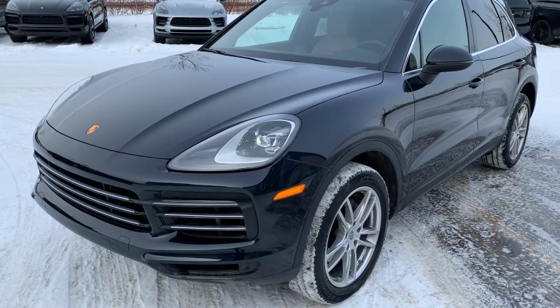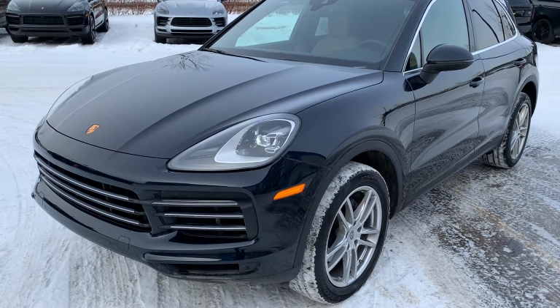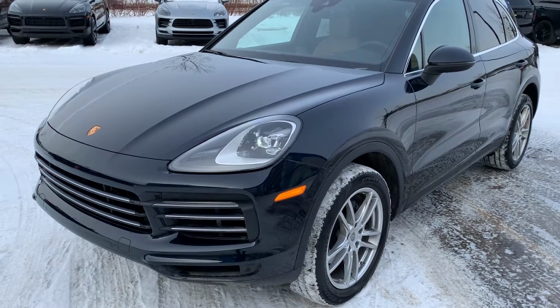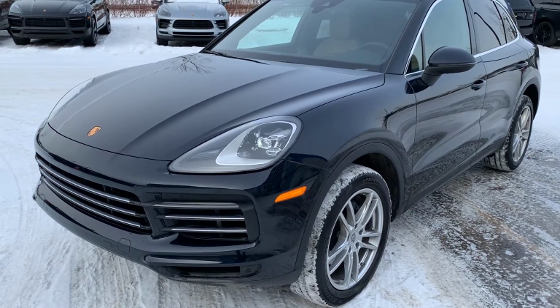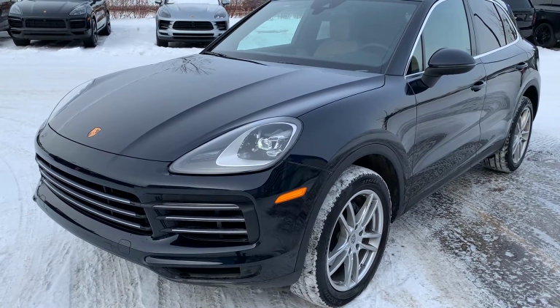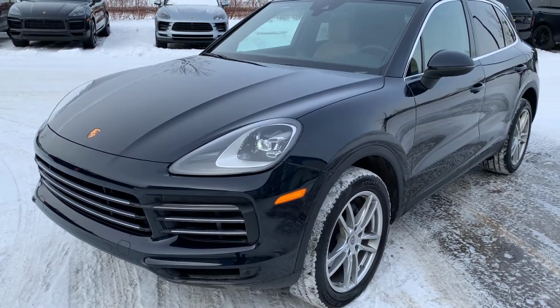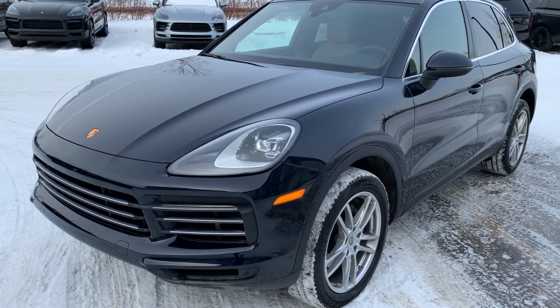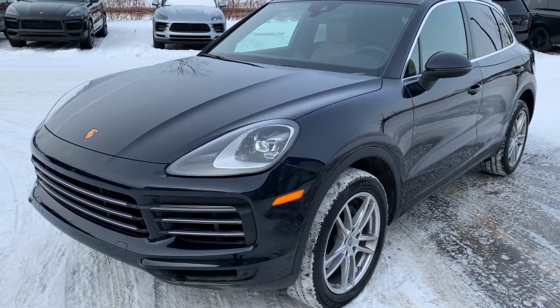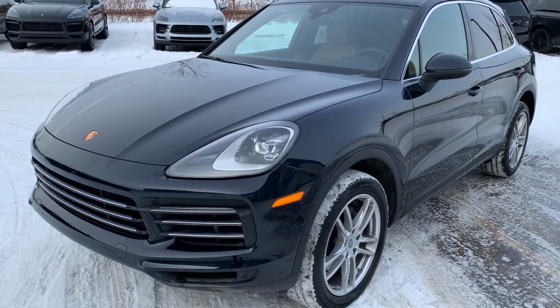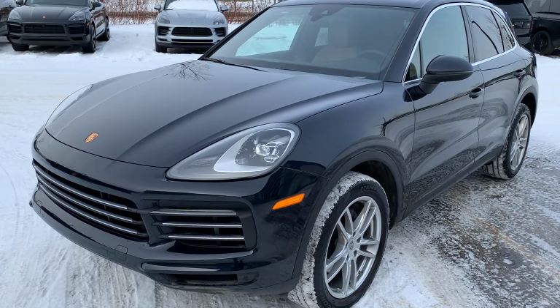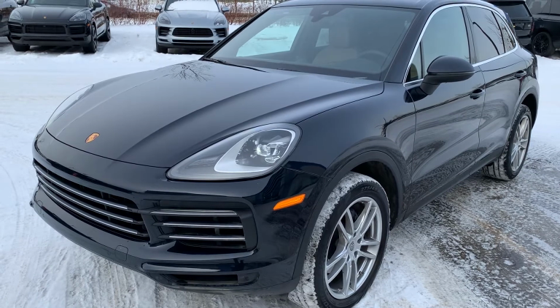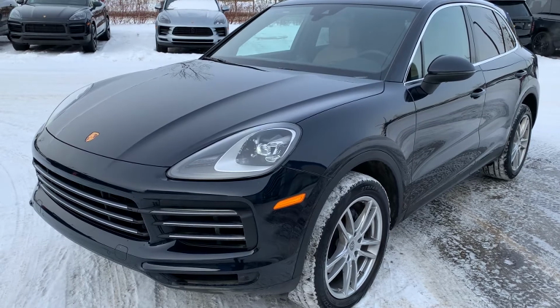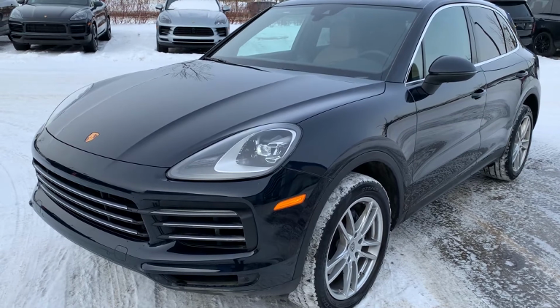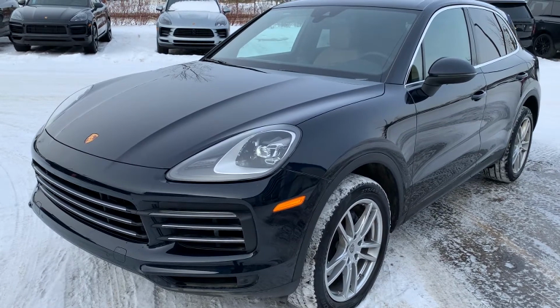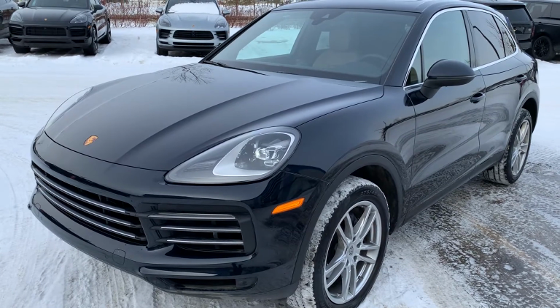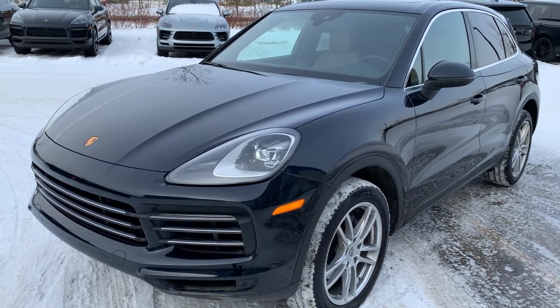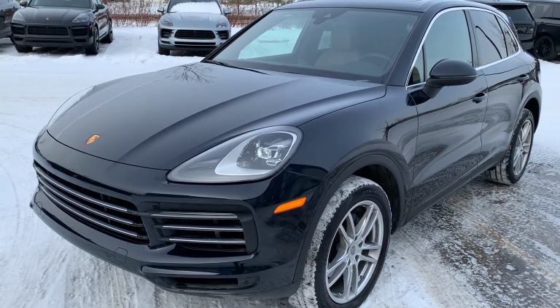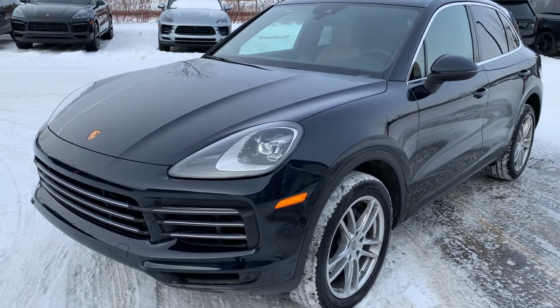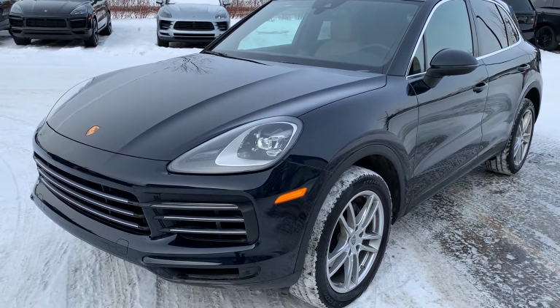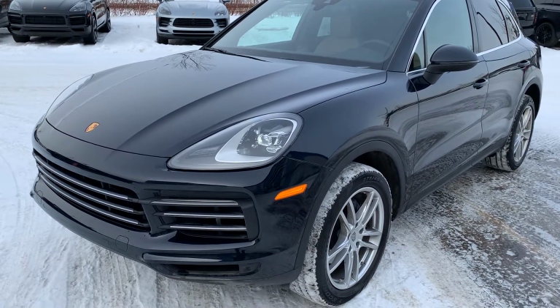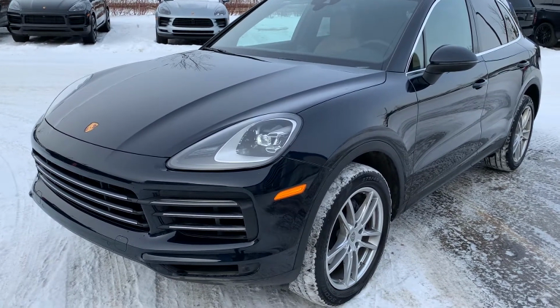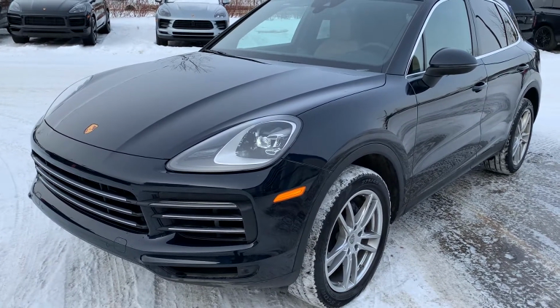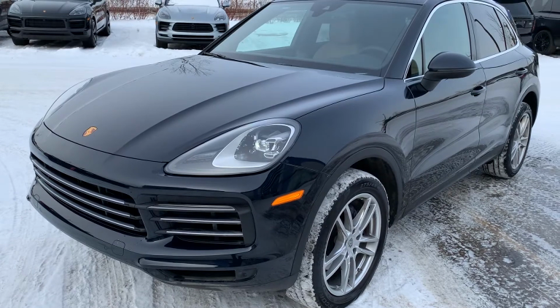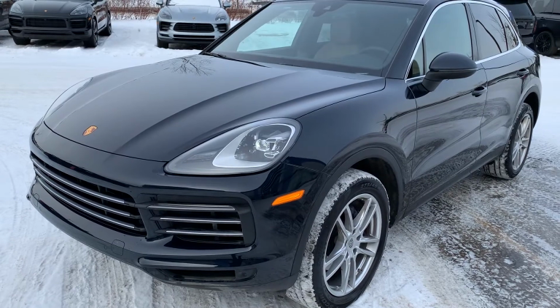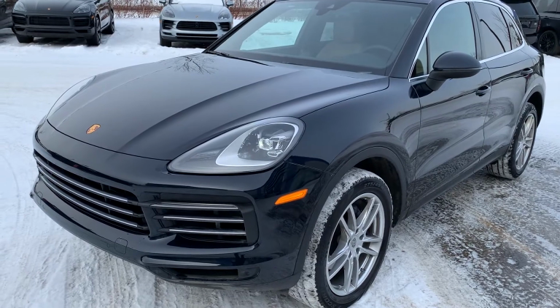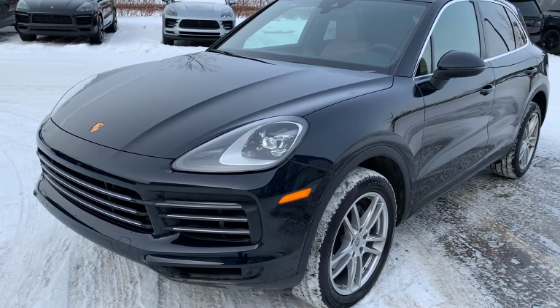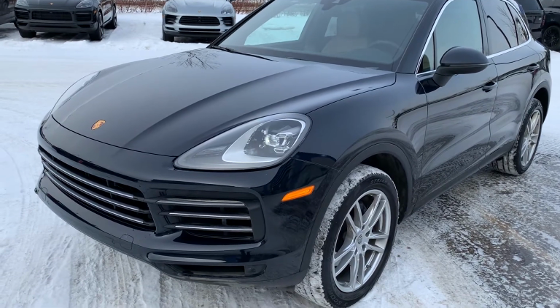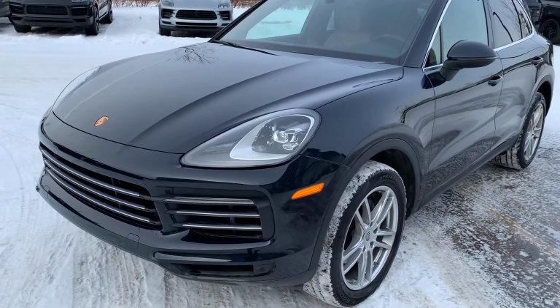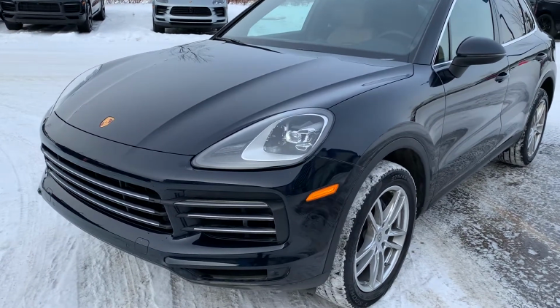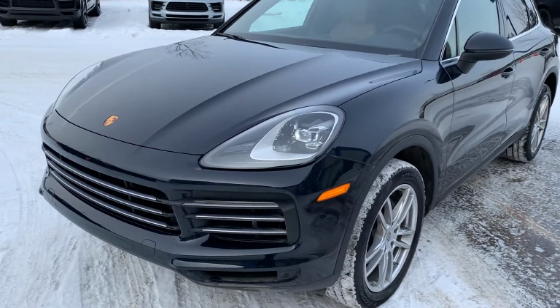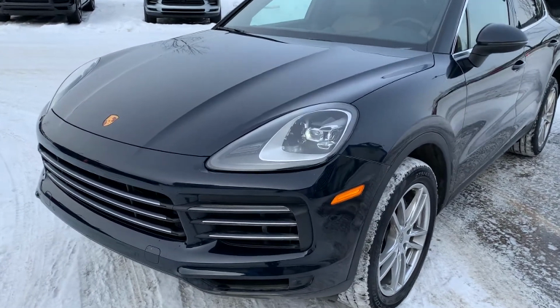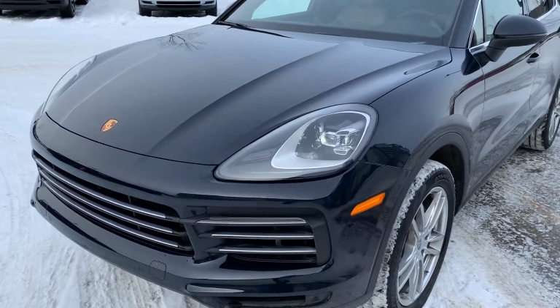Hello Rez, Josh here with Porsche Edmonton. As promised, just wanted to send over a quick video walk-around on our 2019 Cayenne that we've been discussing. This is the Moonlight Blue with the beige interior that my general manager had put together a deal on.